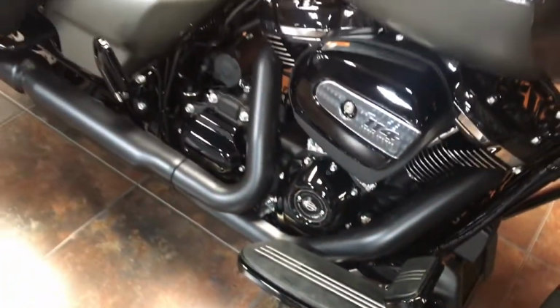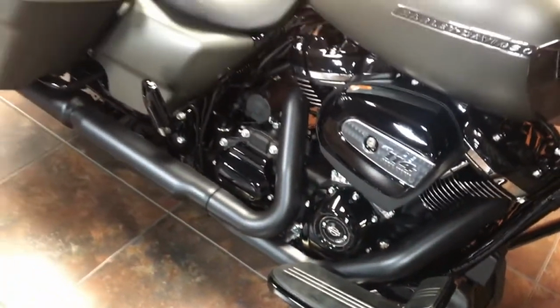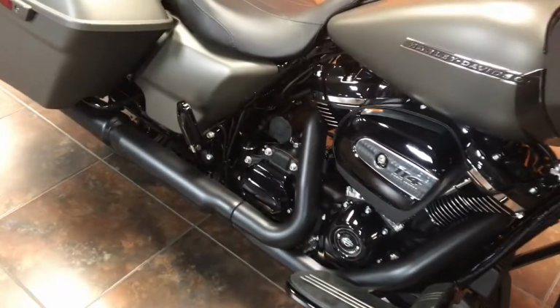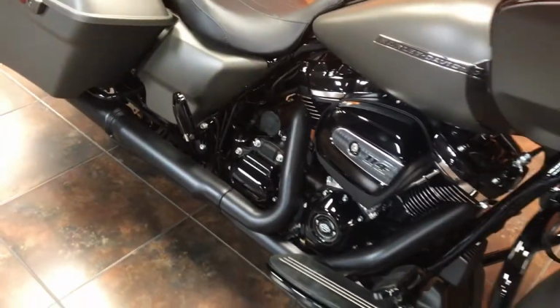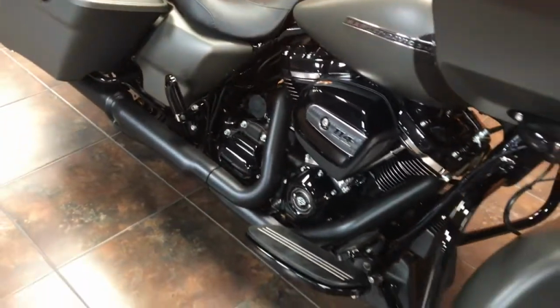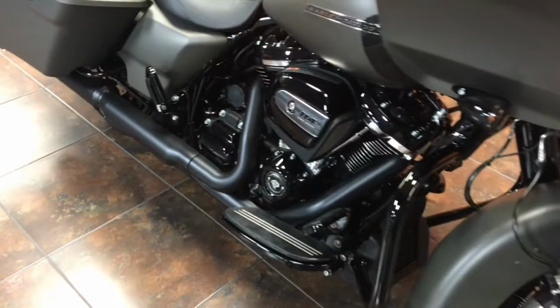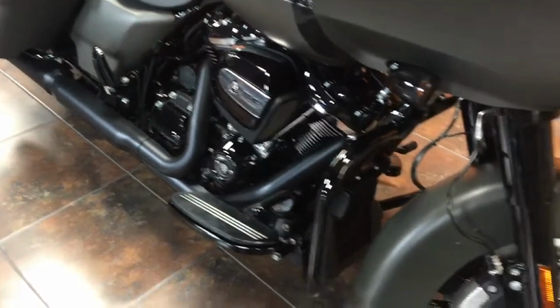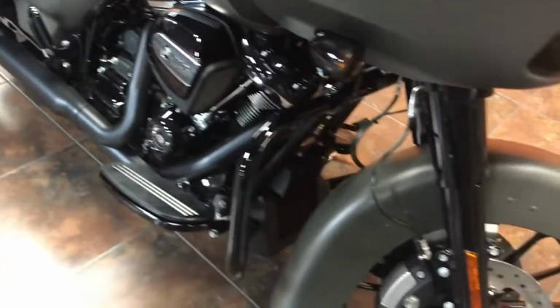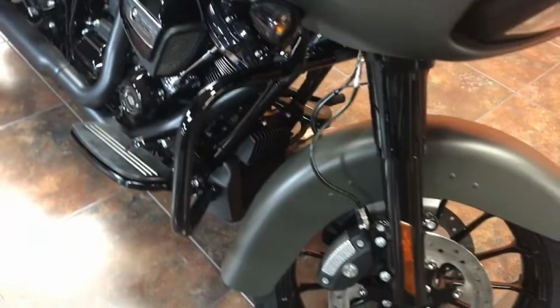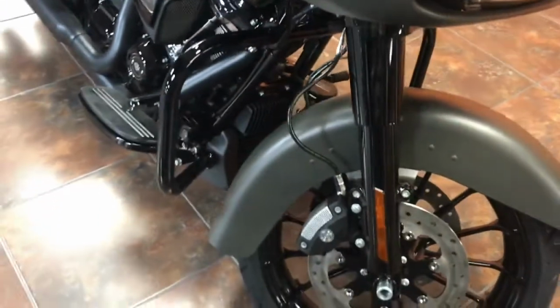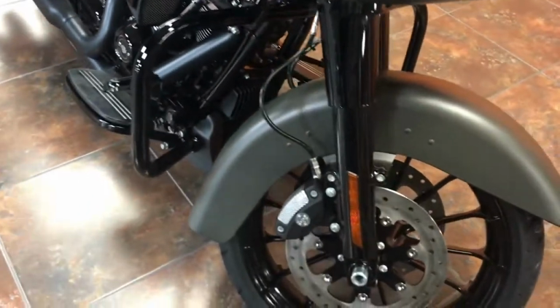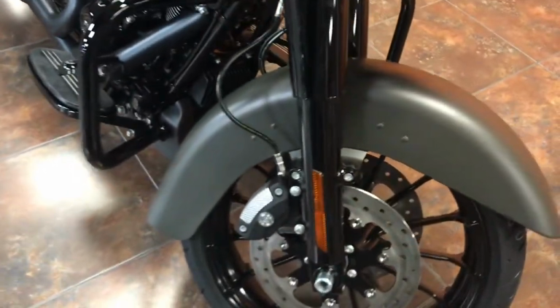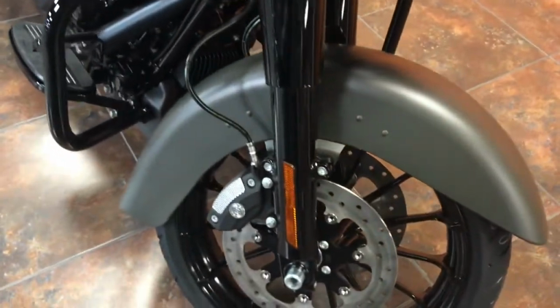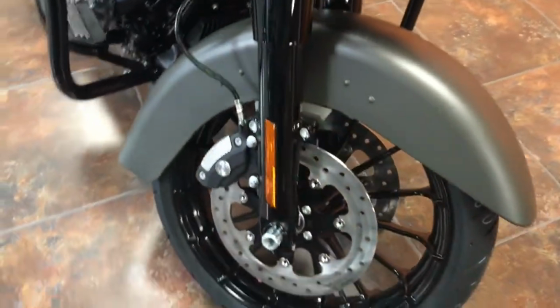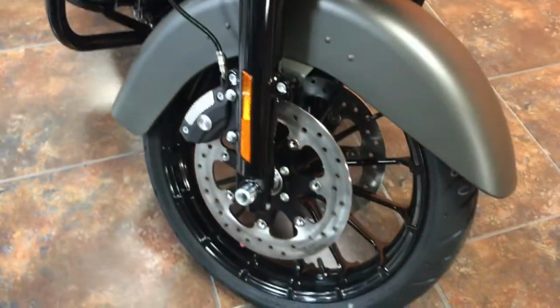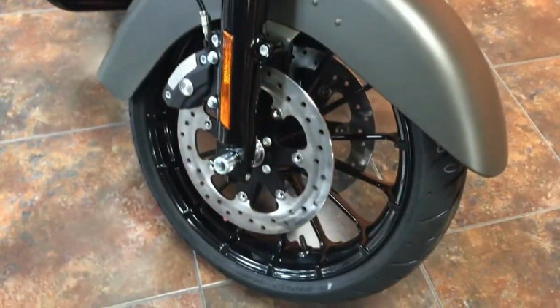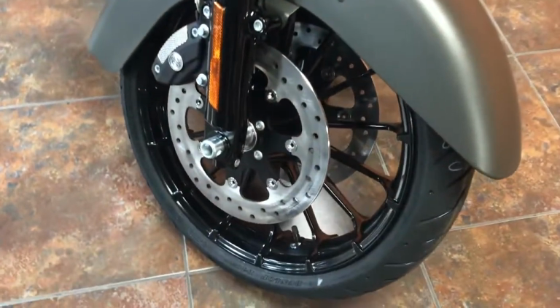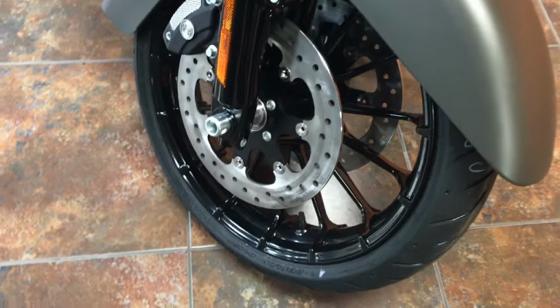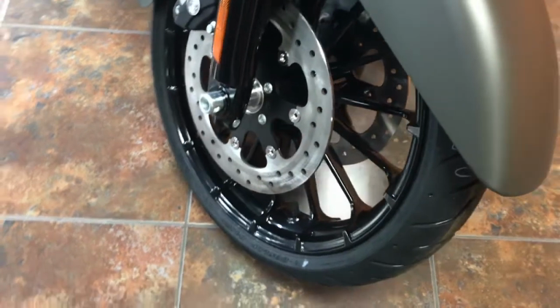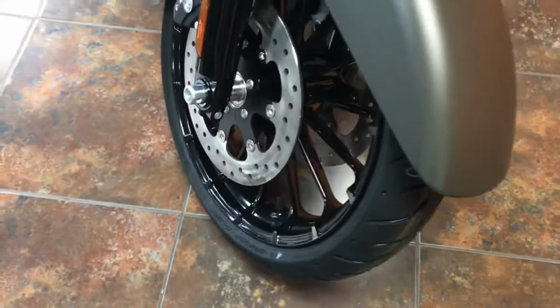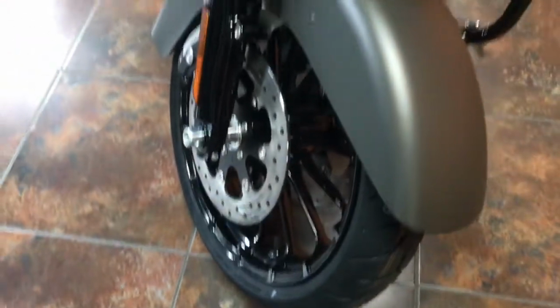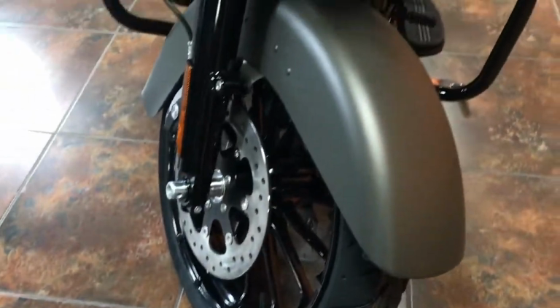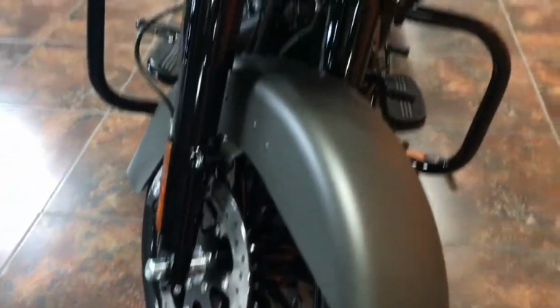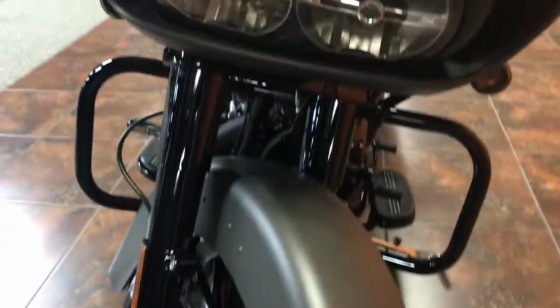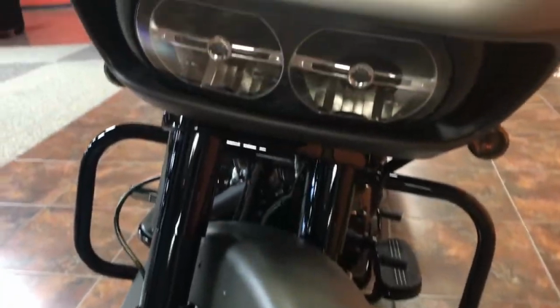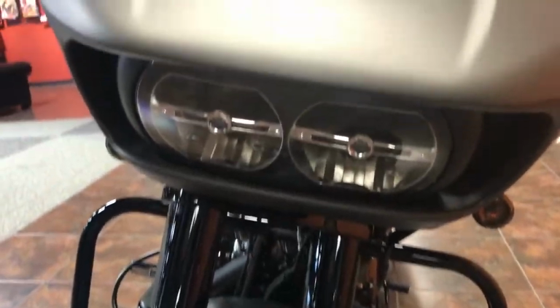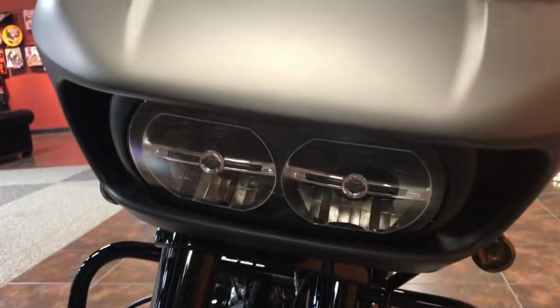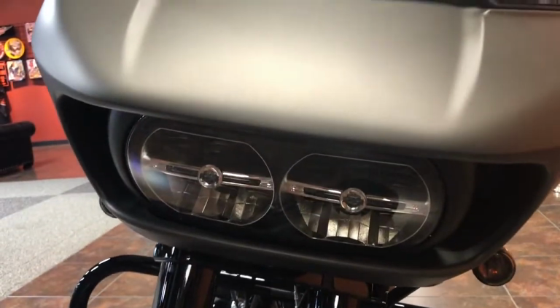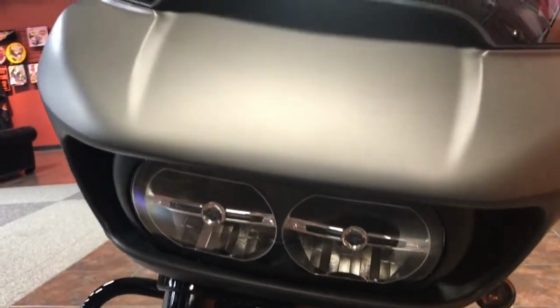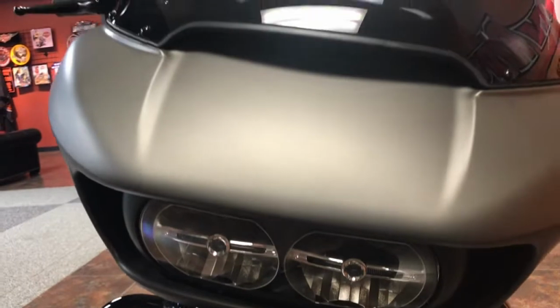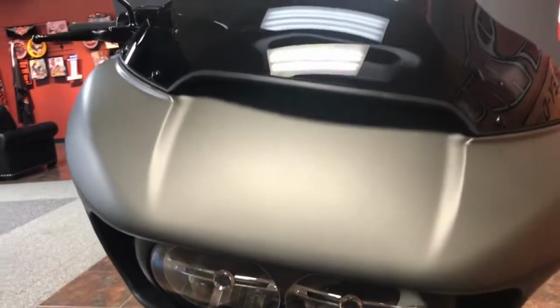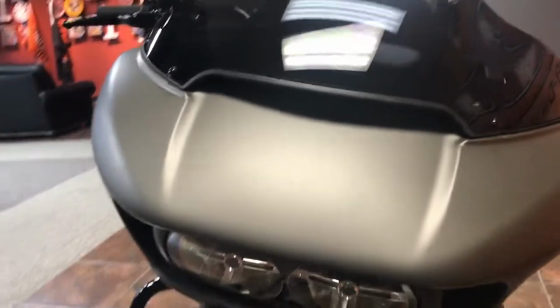Specials are known for that blacked out finish throughout the bike that gives it that dark custom look. This bike also has a nice black talon 19 inch front wheel along with LED headlights that give you great visibility.